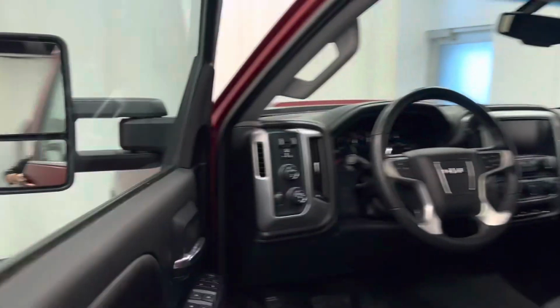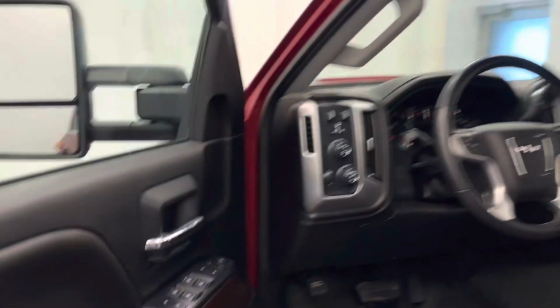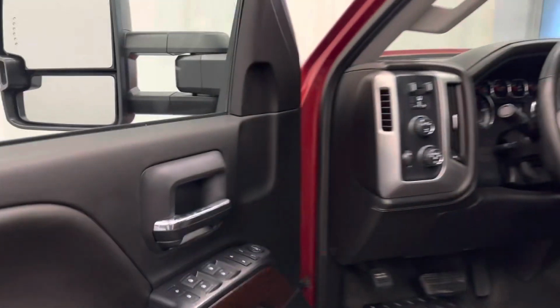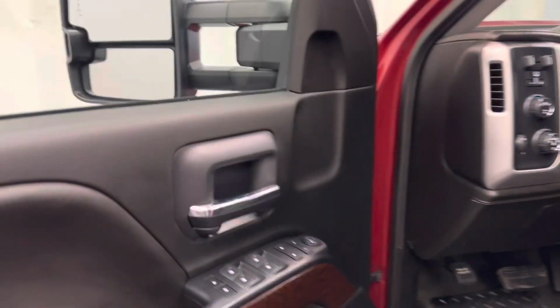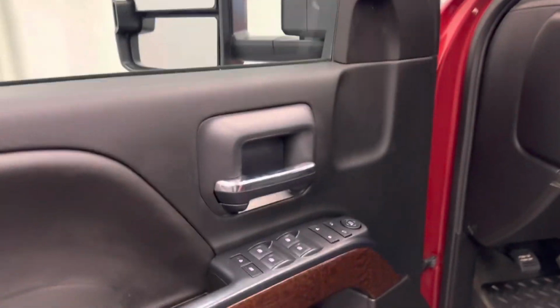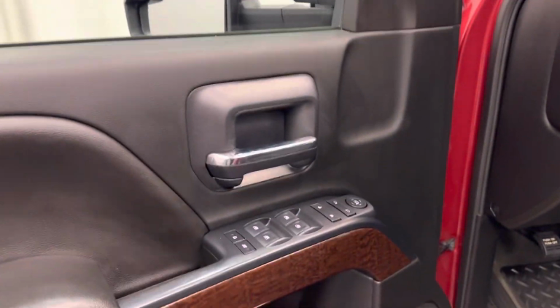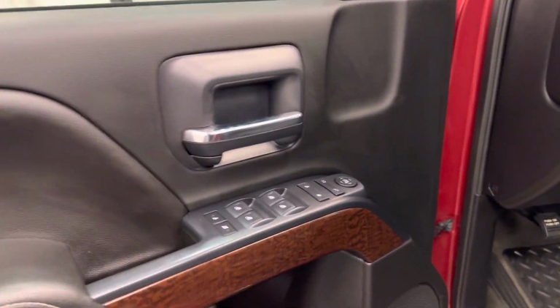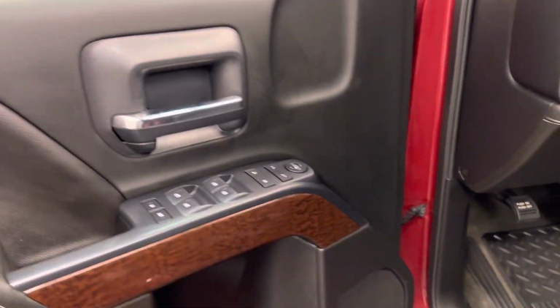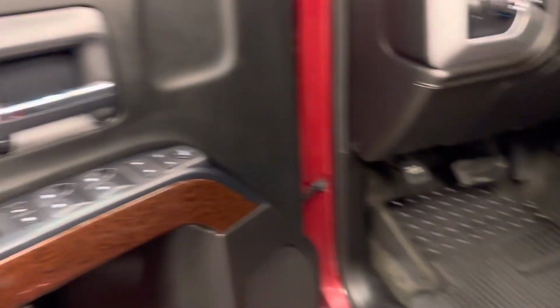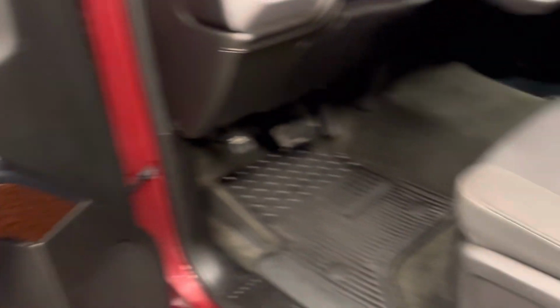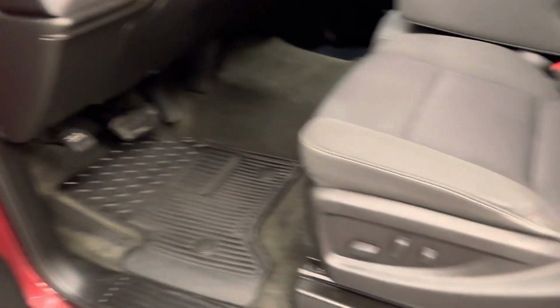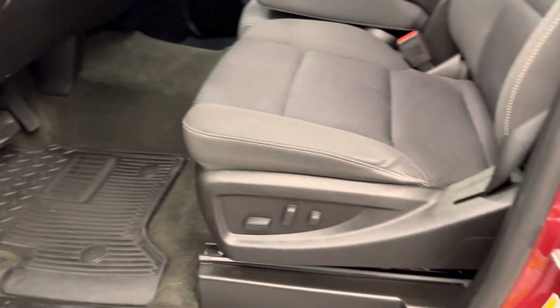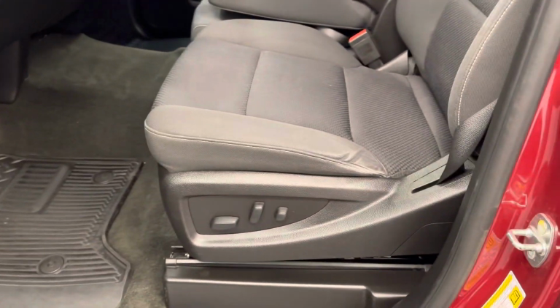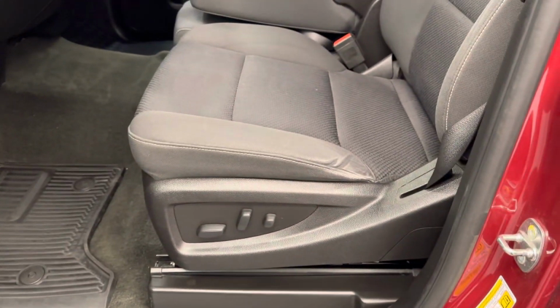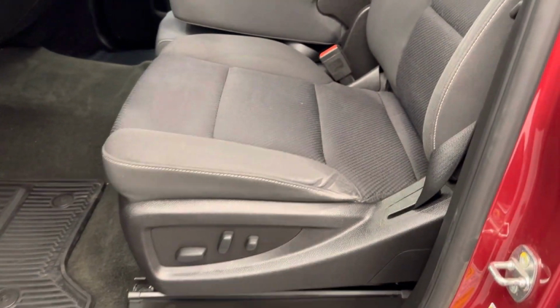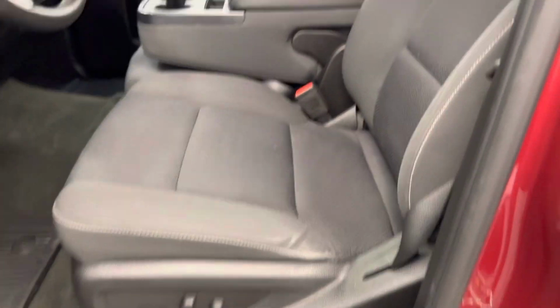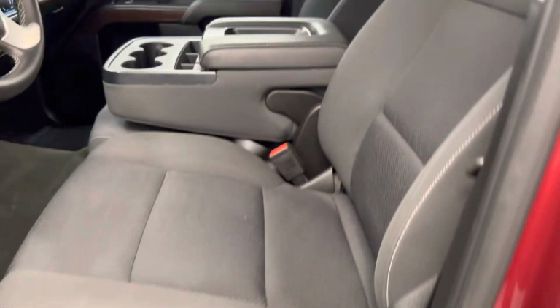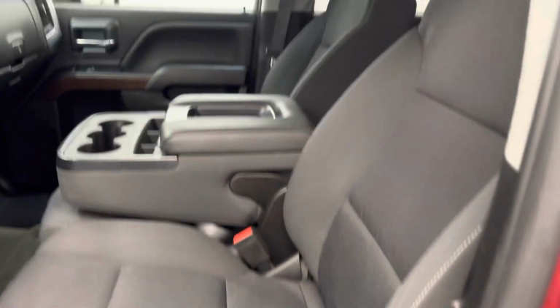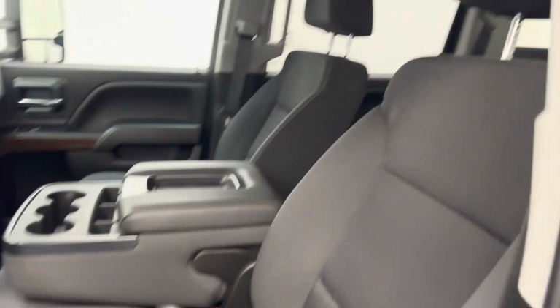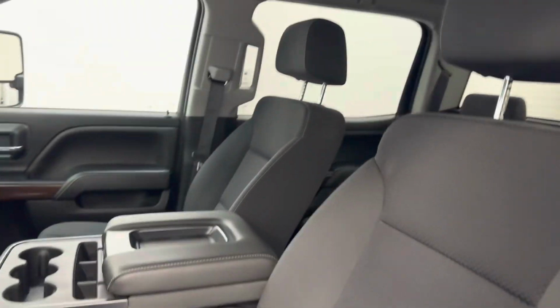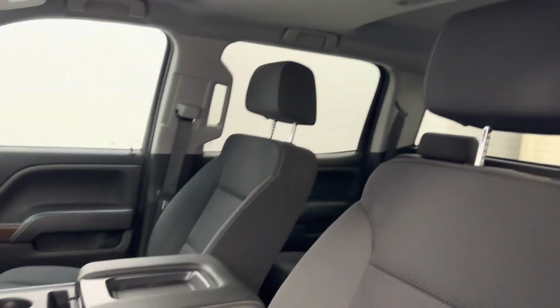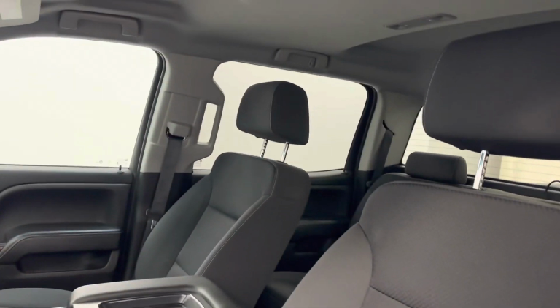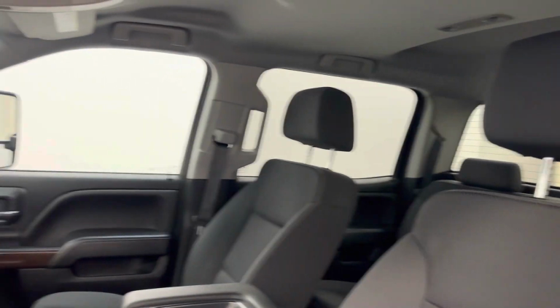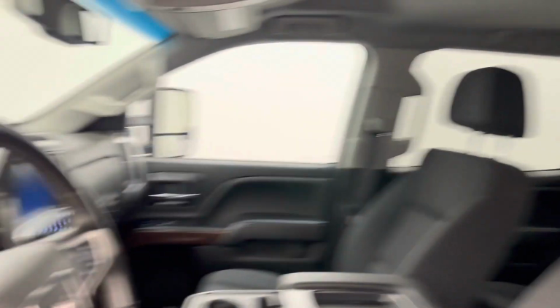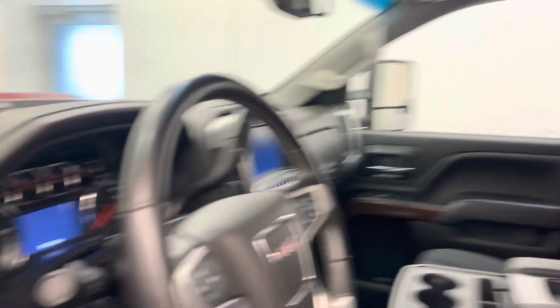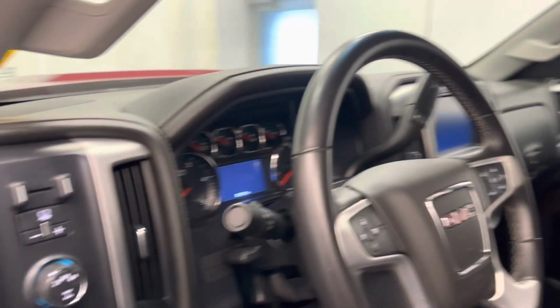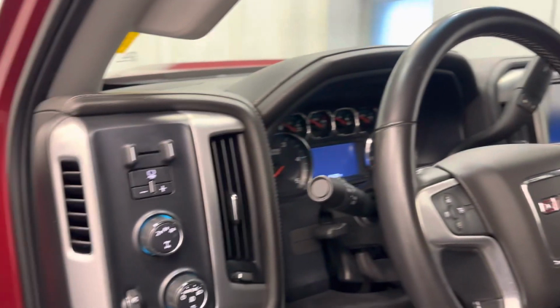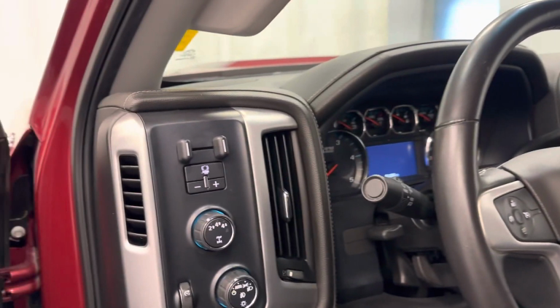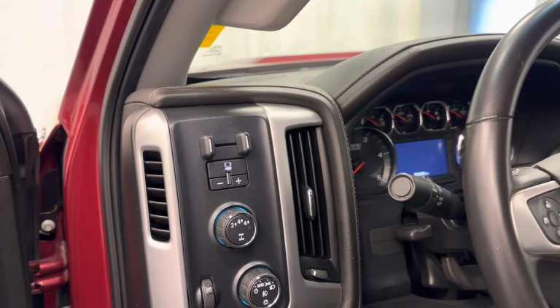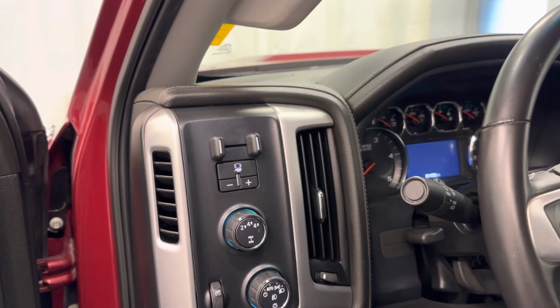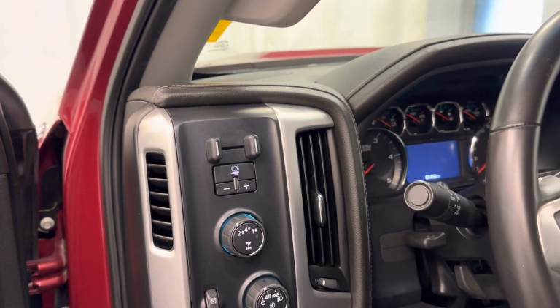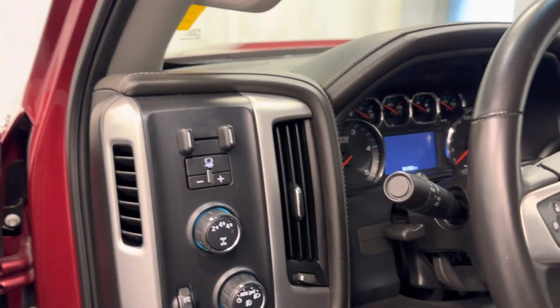Interior options include power windows, locks and mirrors, power driver's seat and lumbar support, cloth seats, adjustable headrests, light controls, four-wheel drive controls and trailer brake.